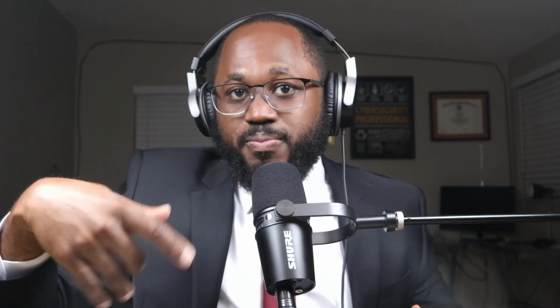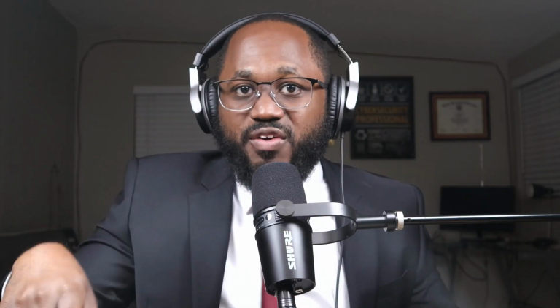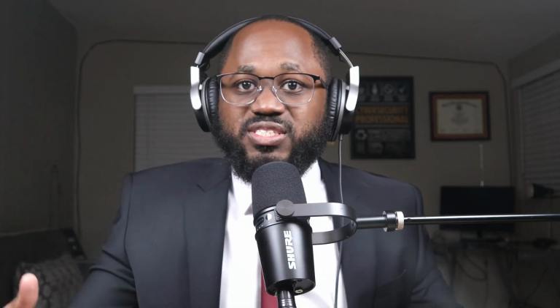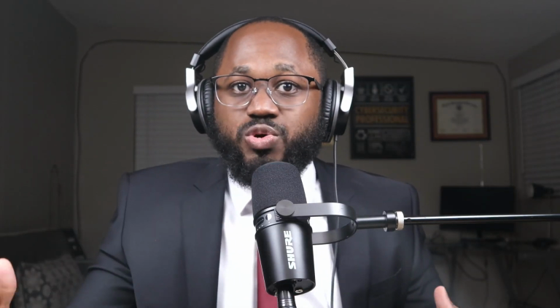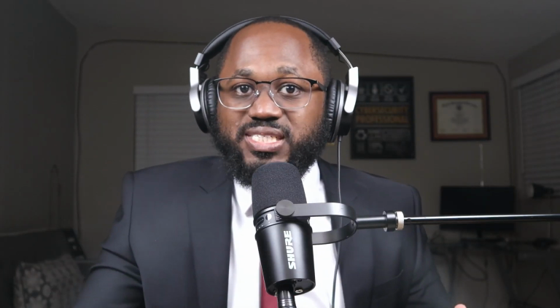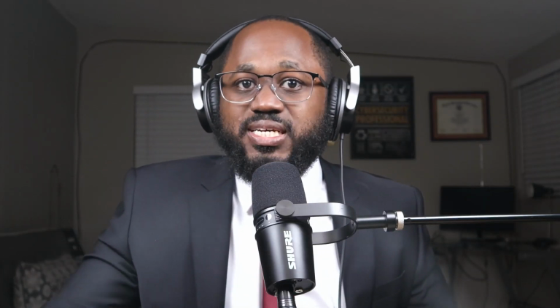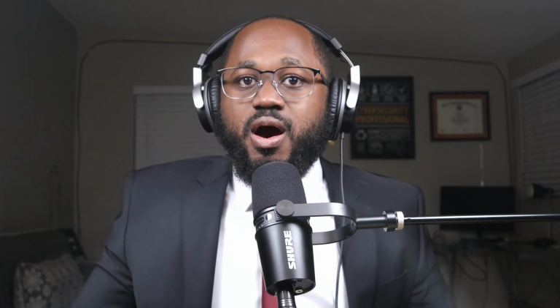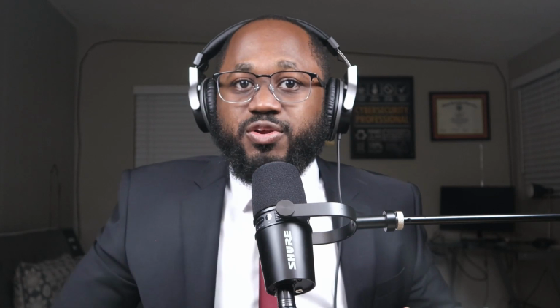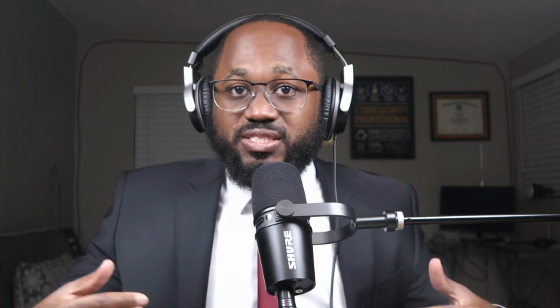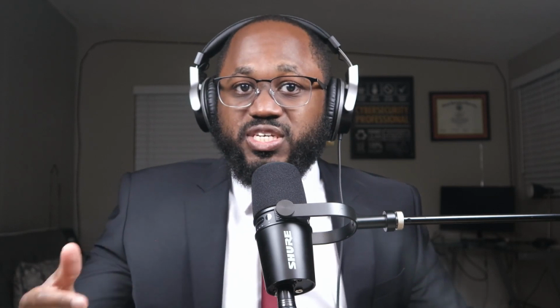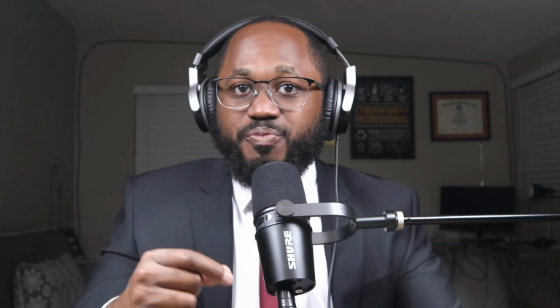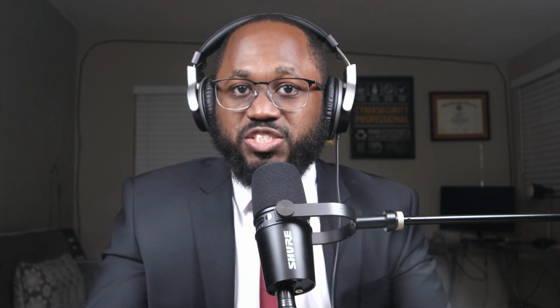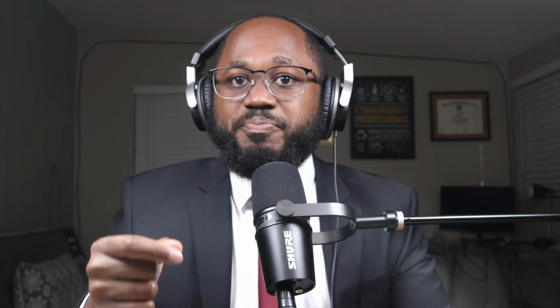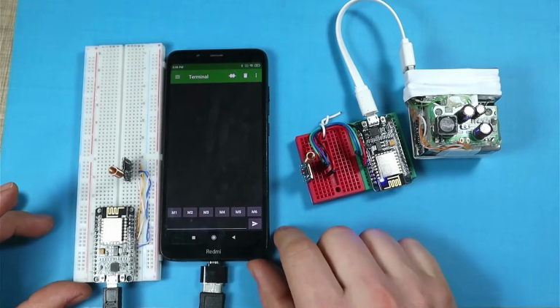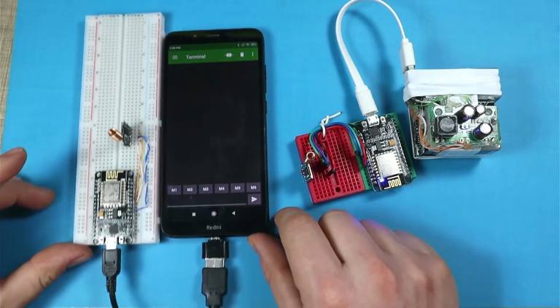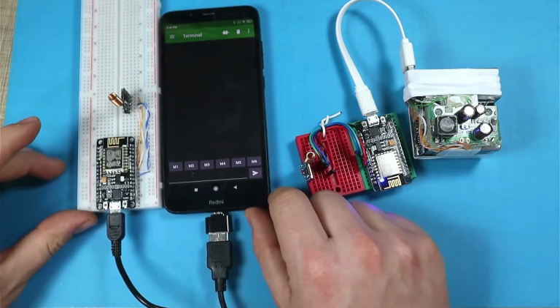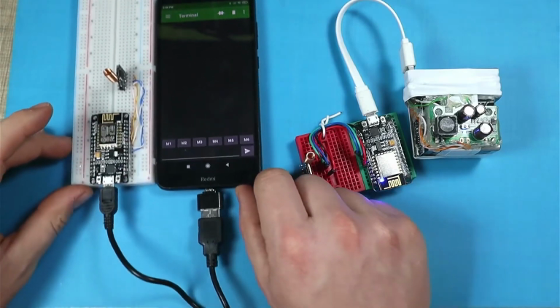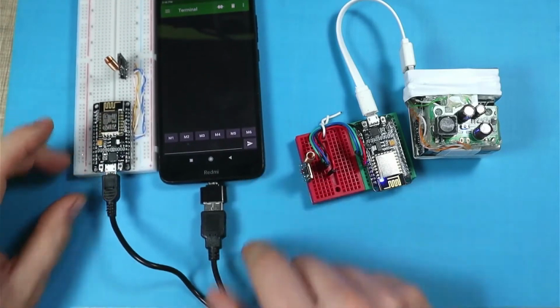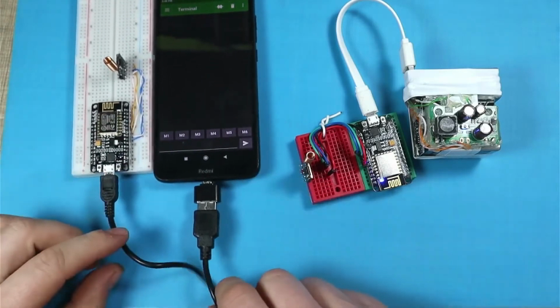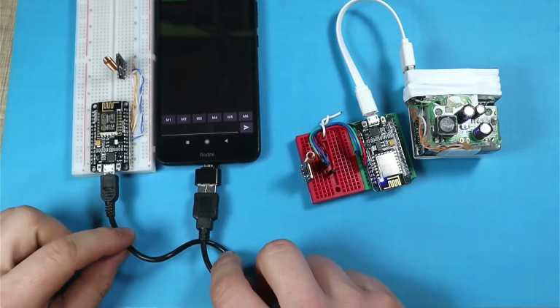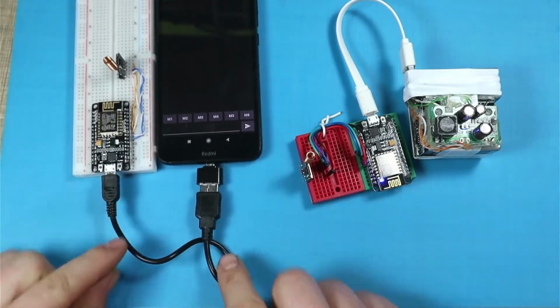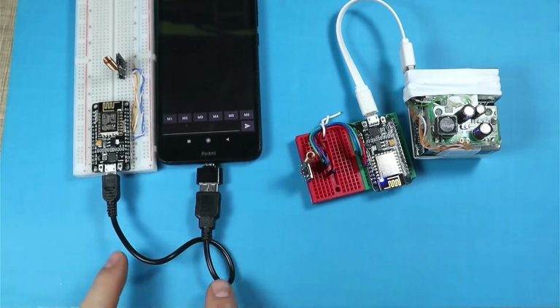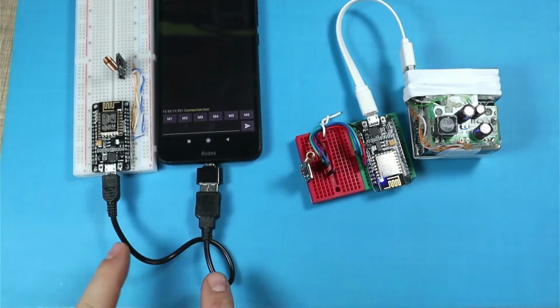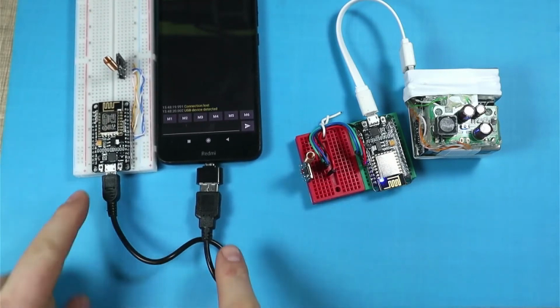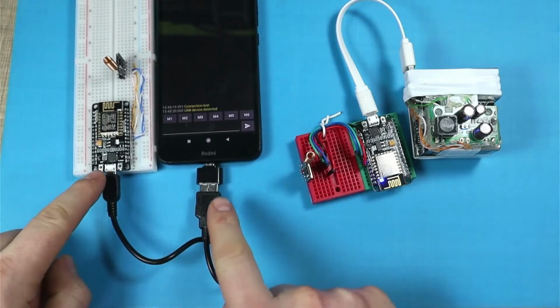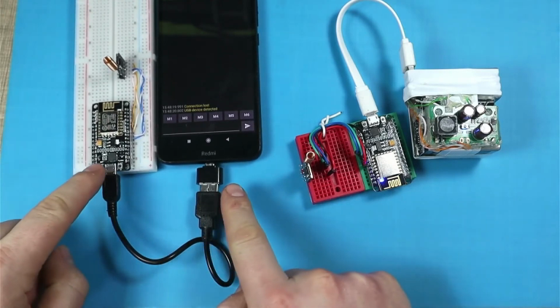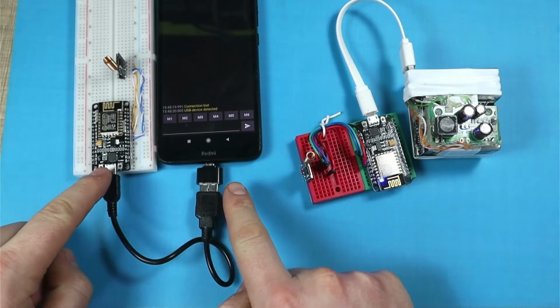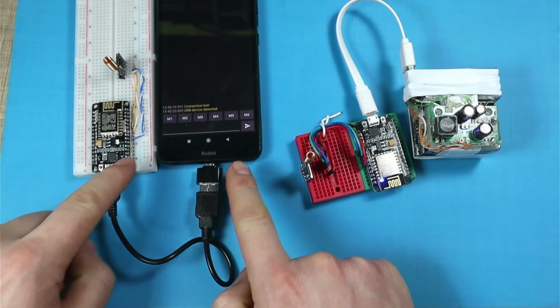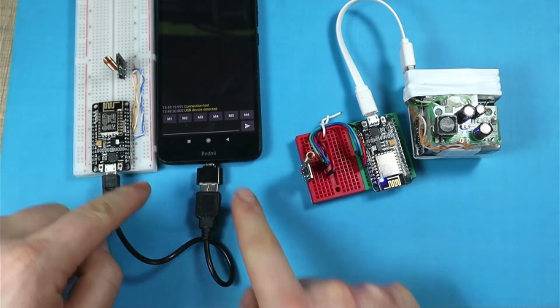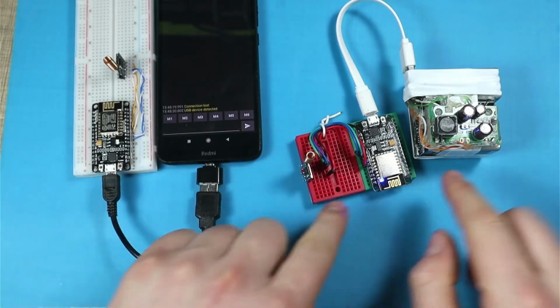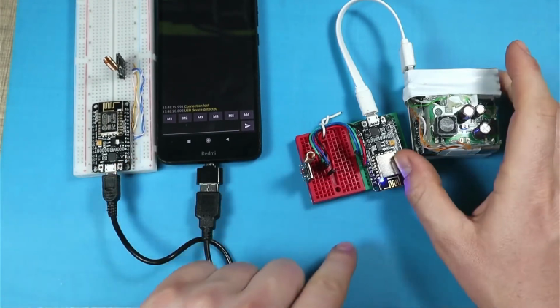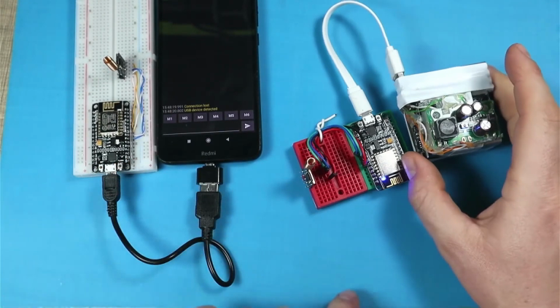The other device will be mobile — someone will drive around to see what sort of distances they can still receive confirmation messages at. This mobile device will be connected to a phone with an app that monitors the serial data being transmitted and received, so we can observe what happens.